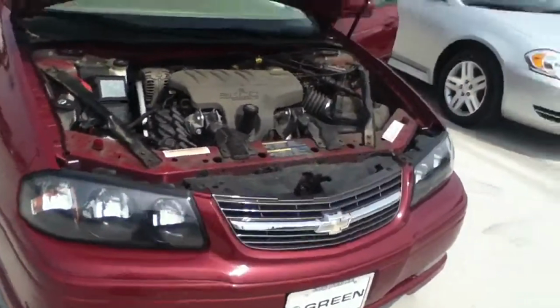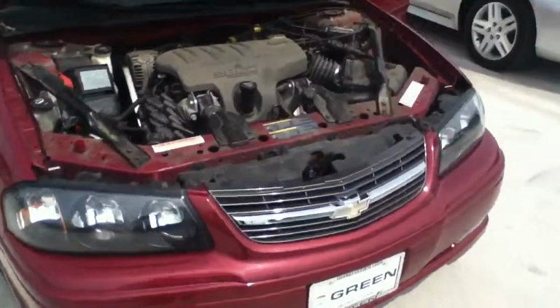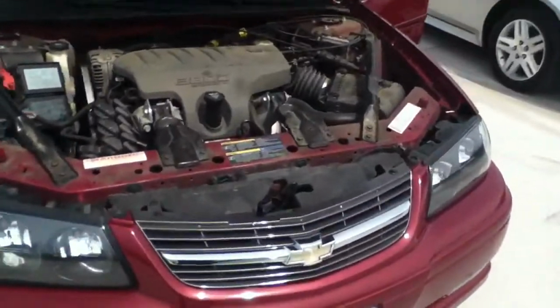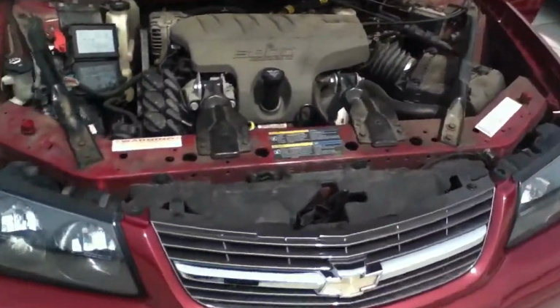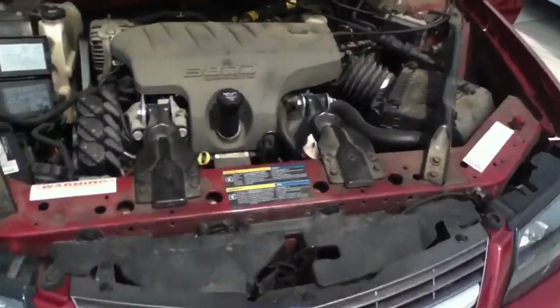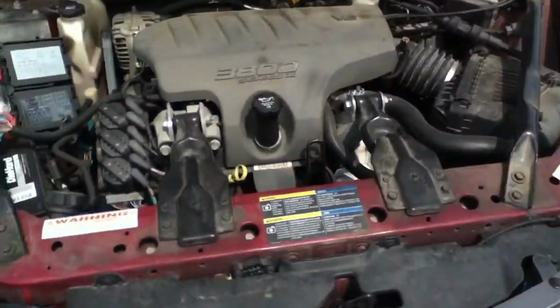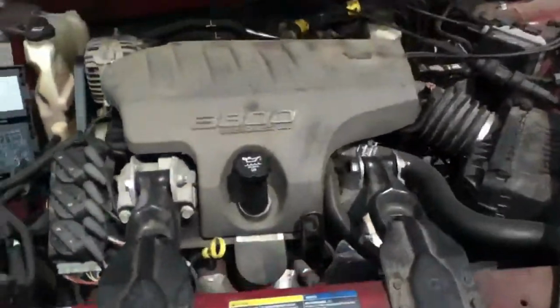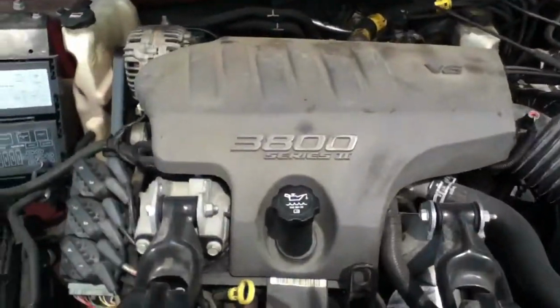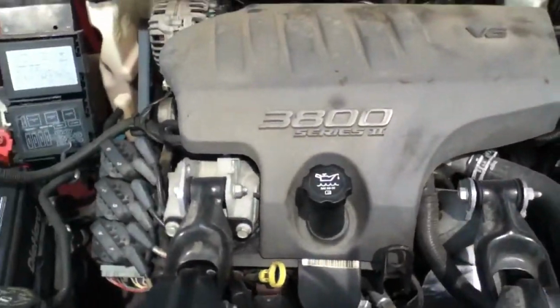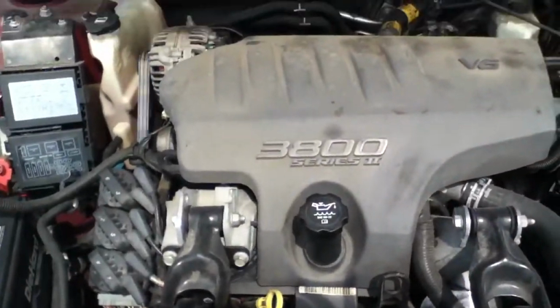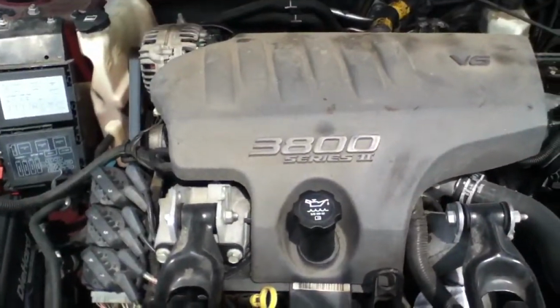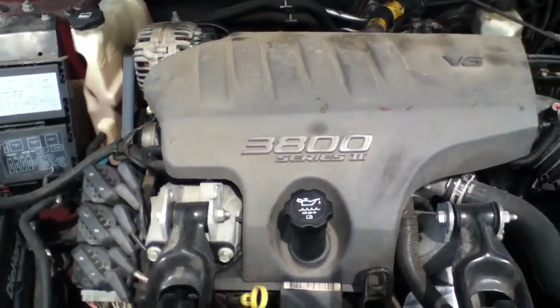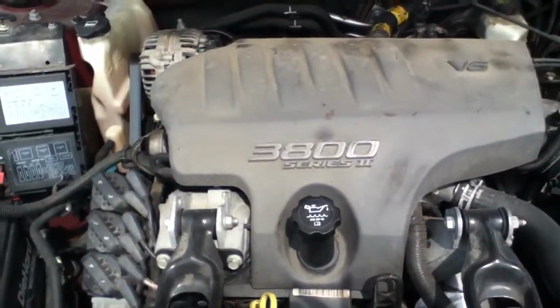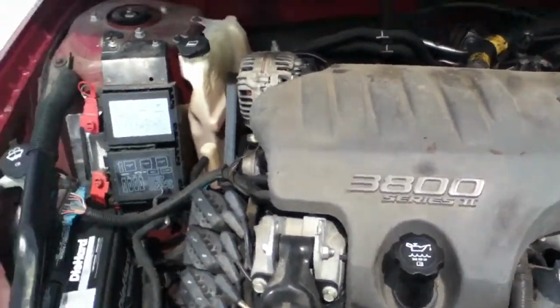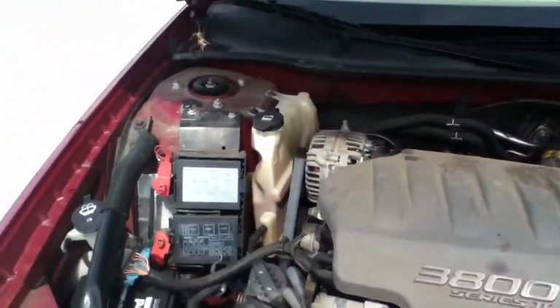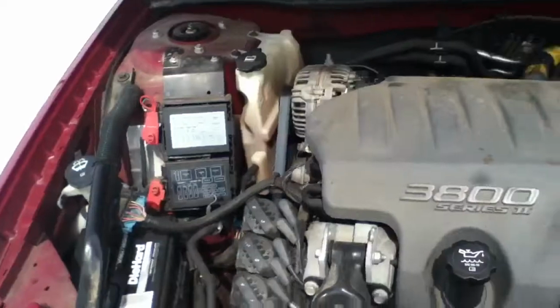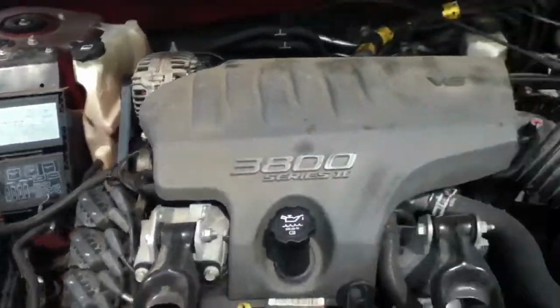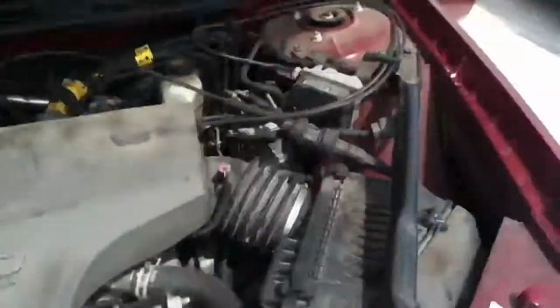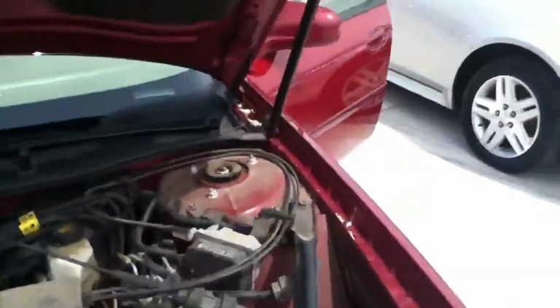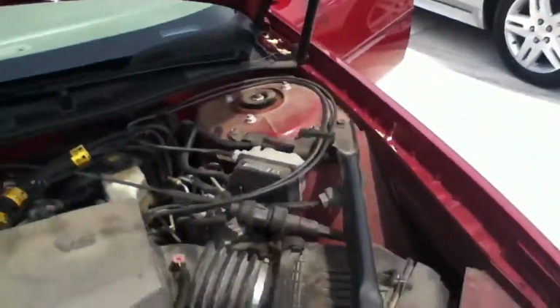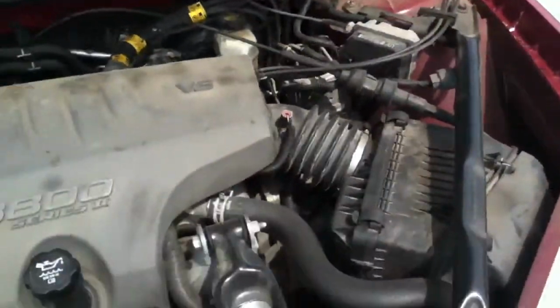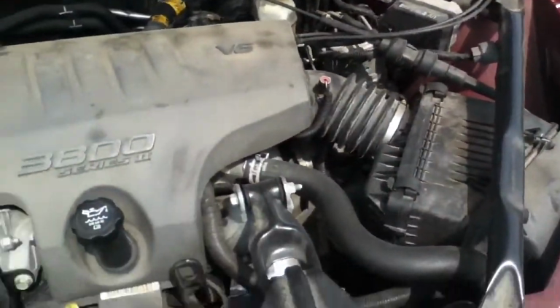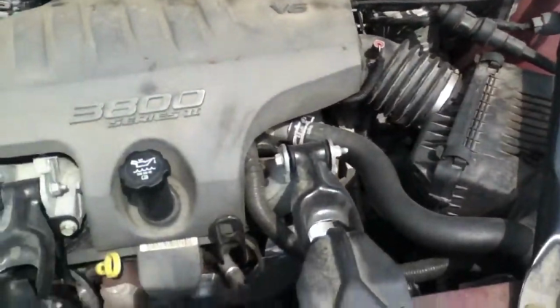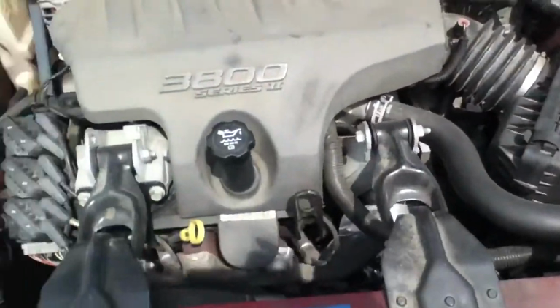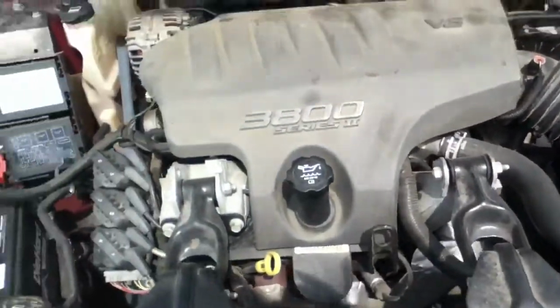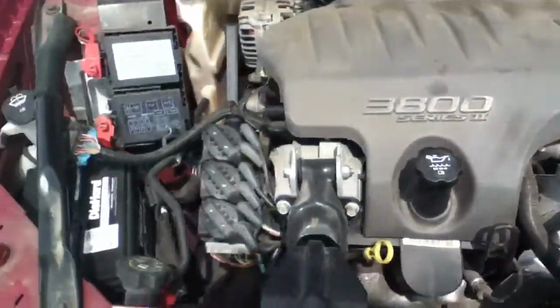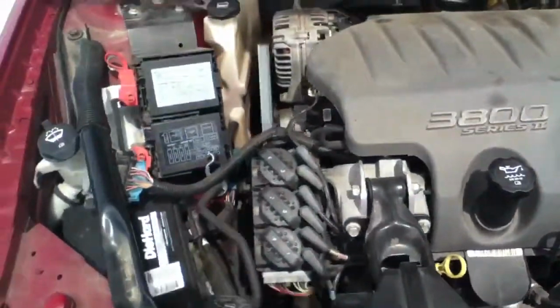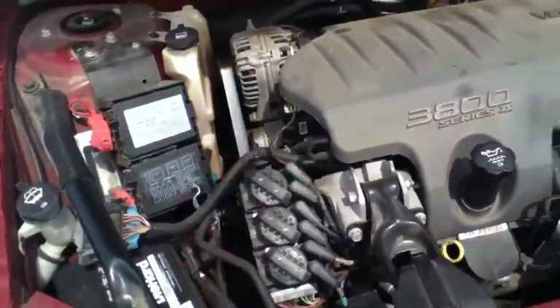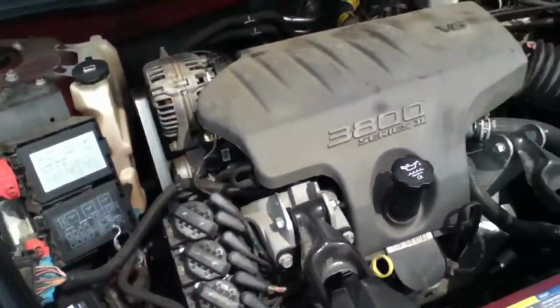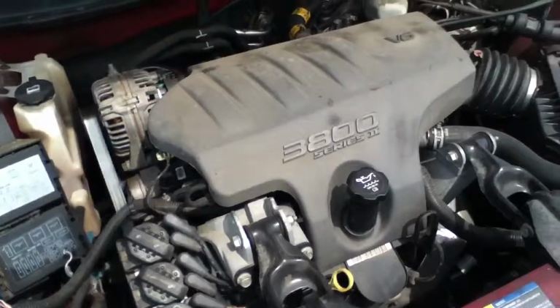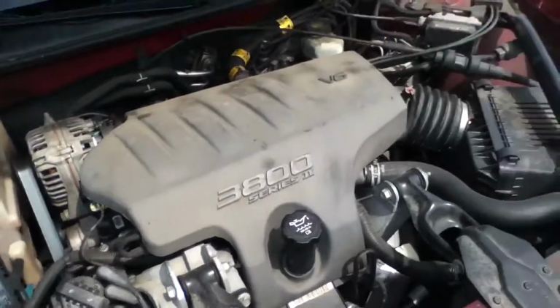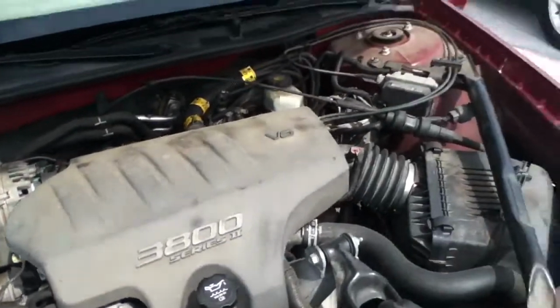Underneath the hood is the 3.8-liter V6, which is an extremely reliable engine for GM.